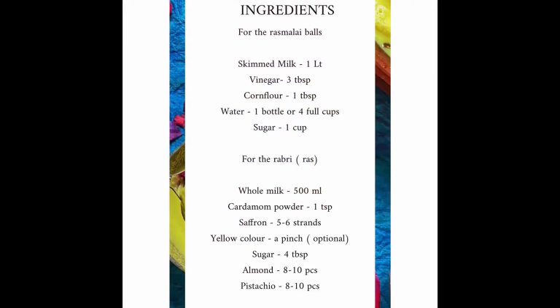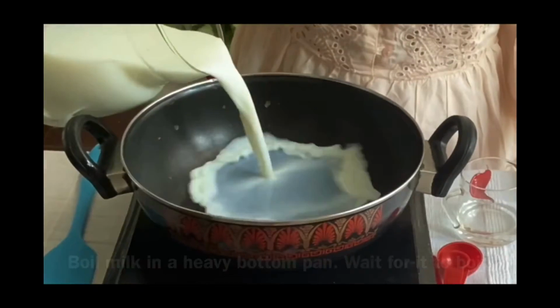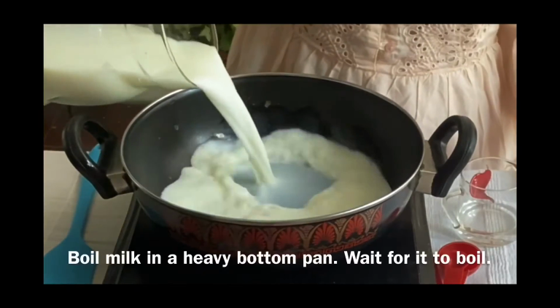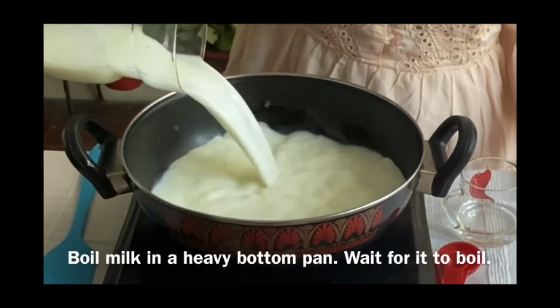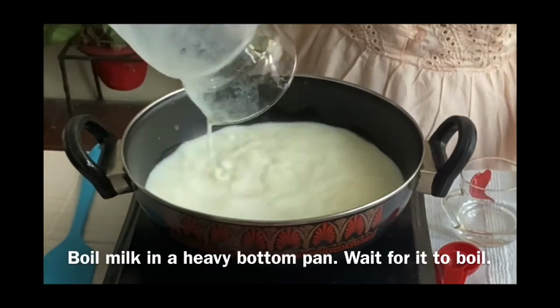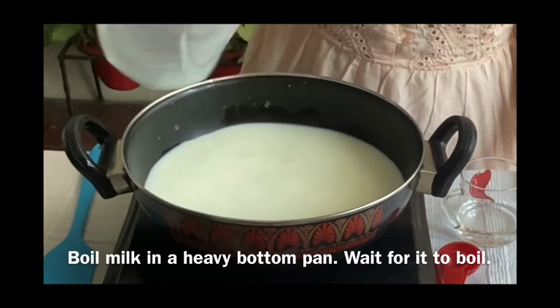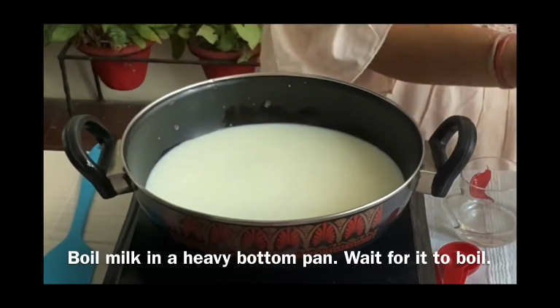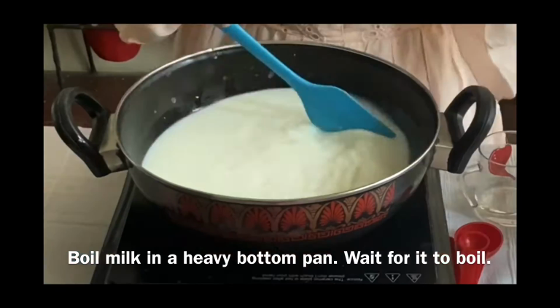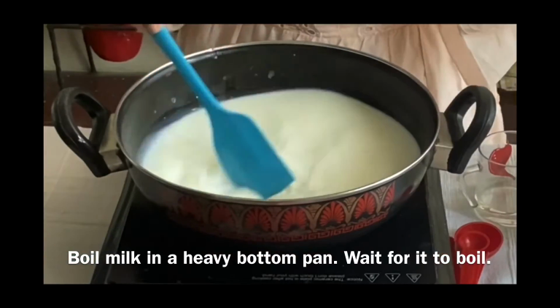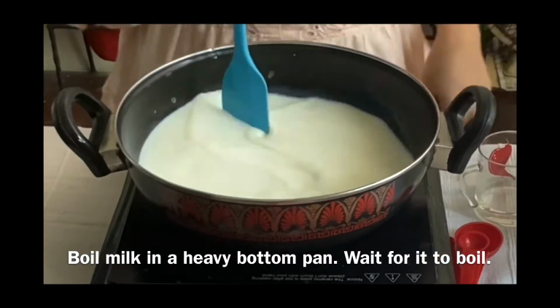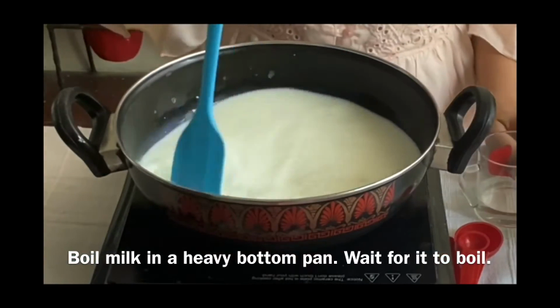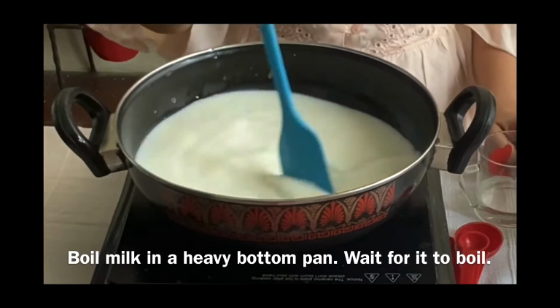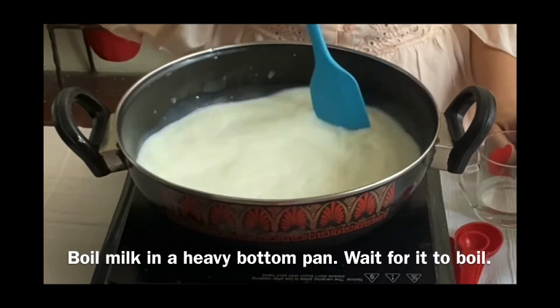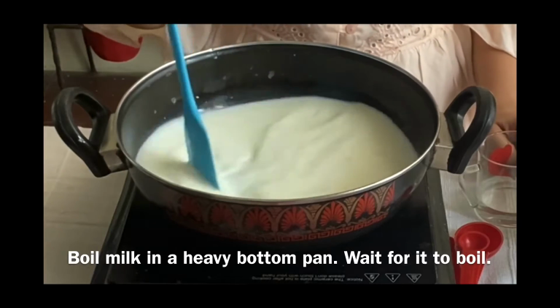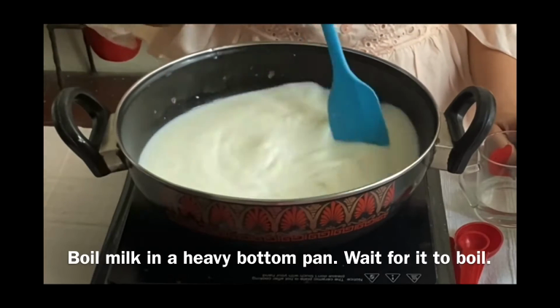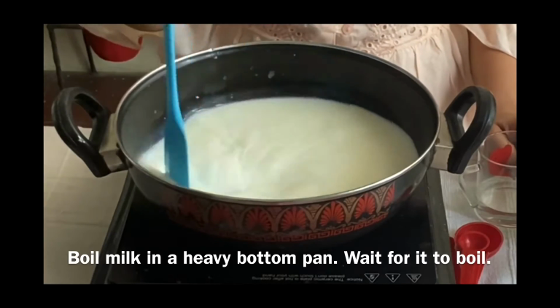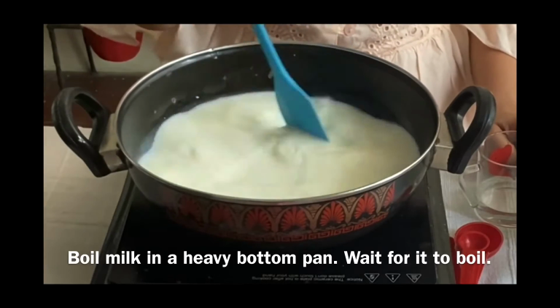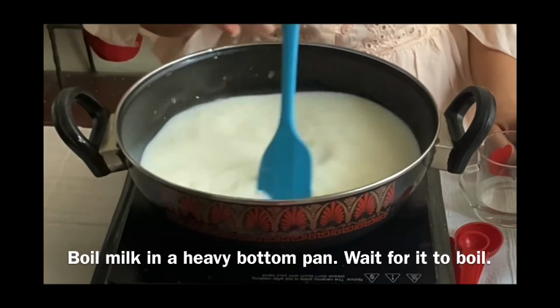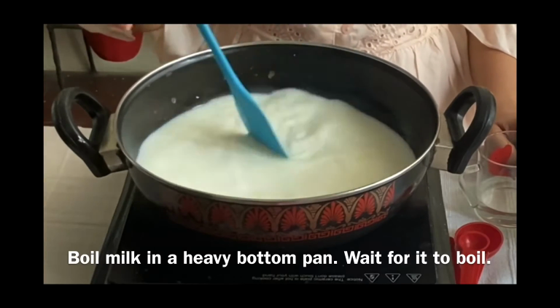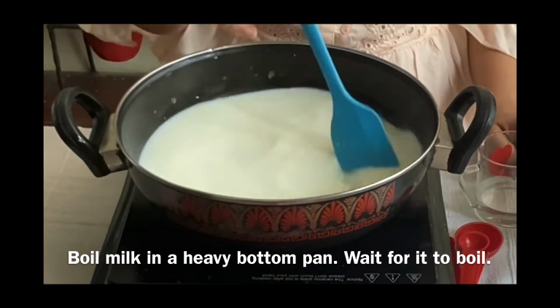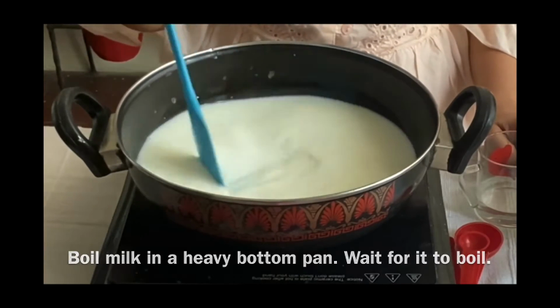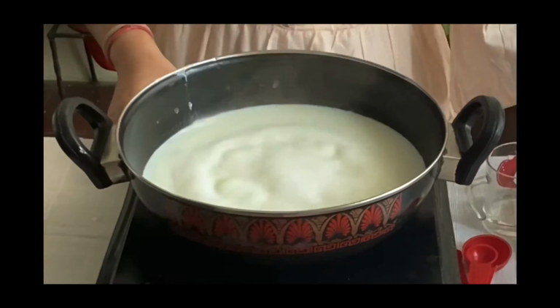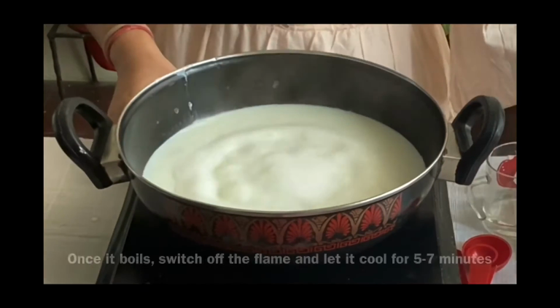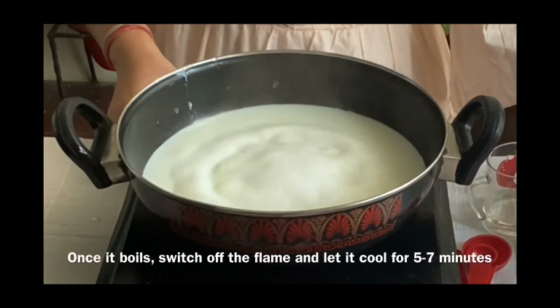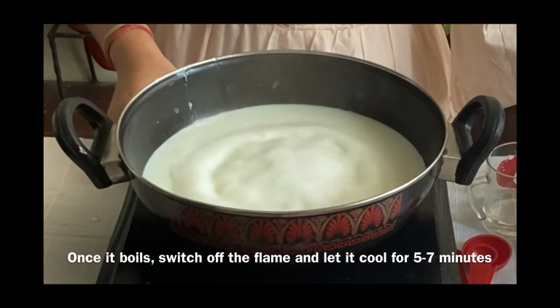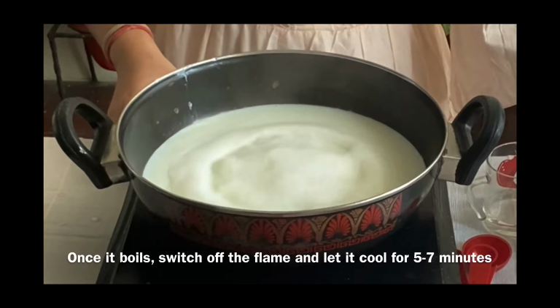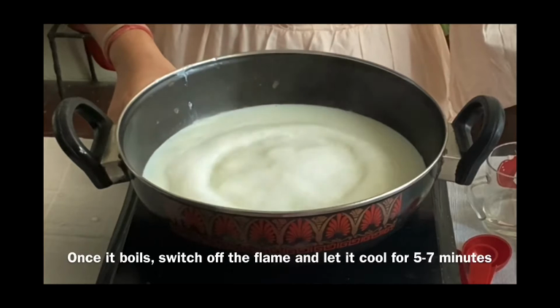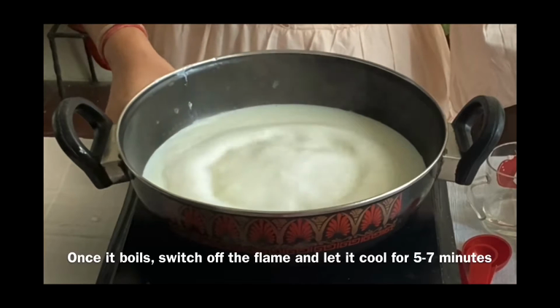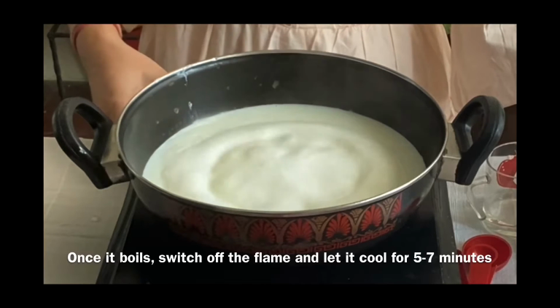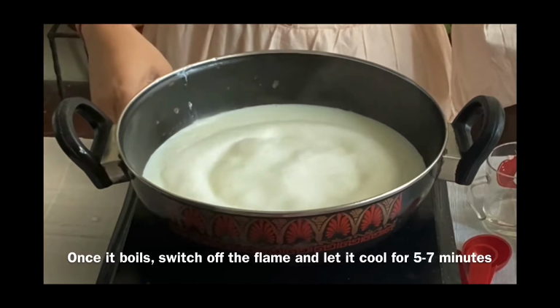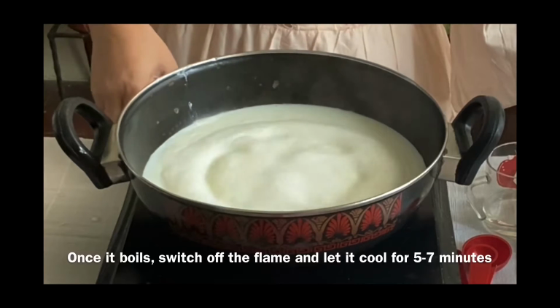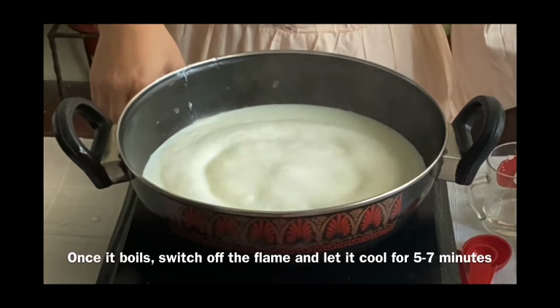Boil milk in a heavy bottom pan and wait for it to boil. Once it boils, switch off the flame and let it cool for 5-7 minutes.